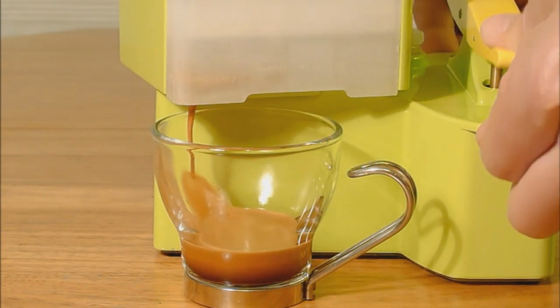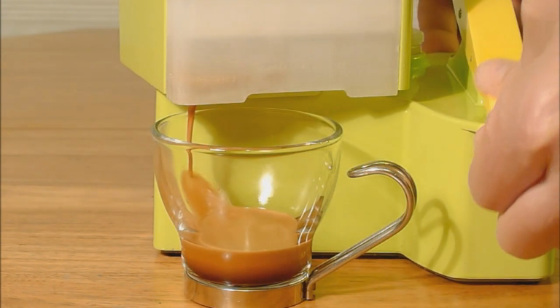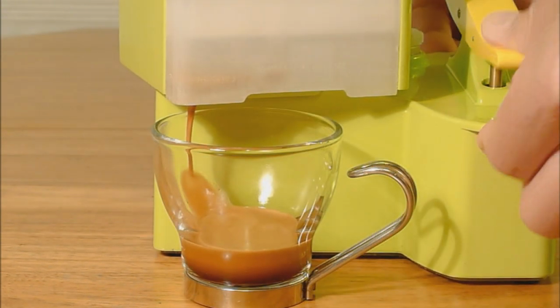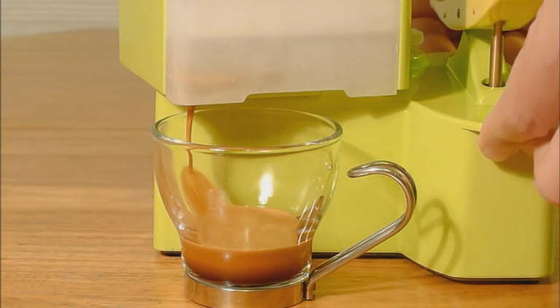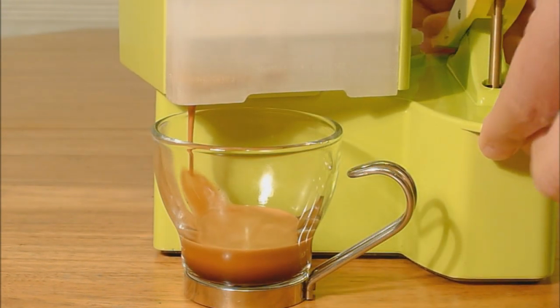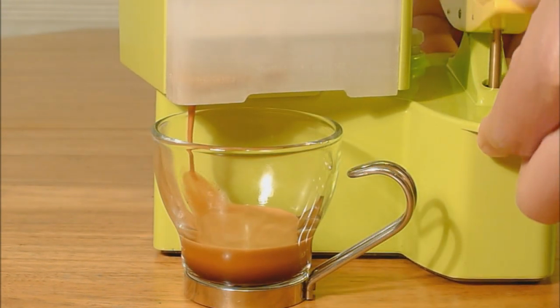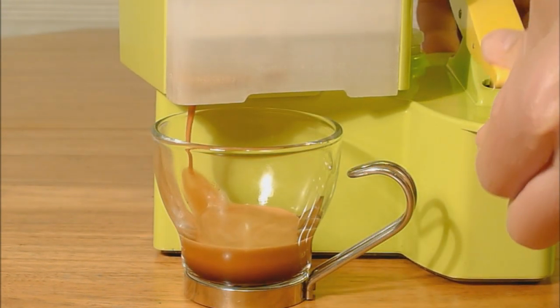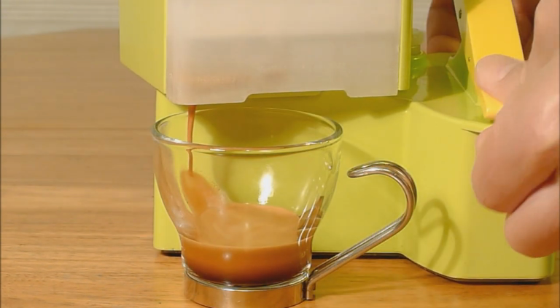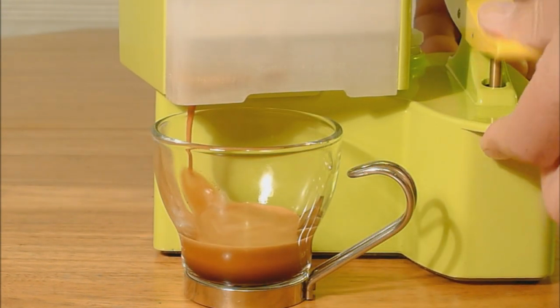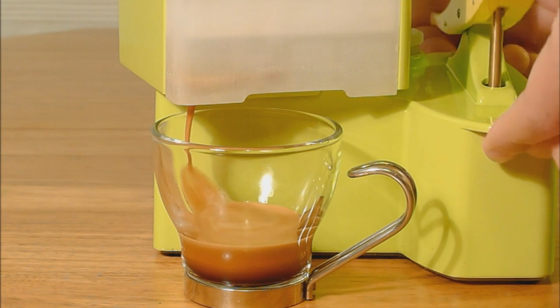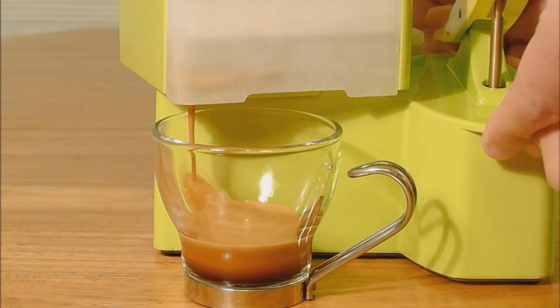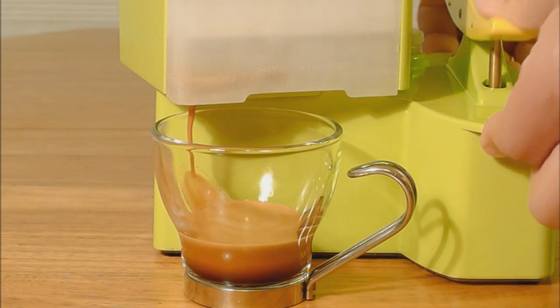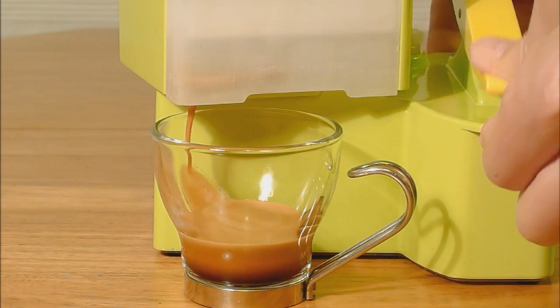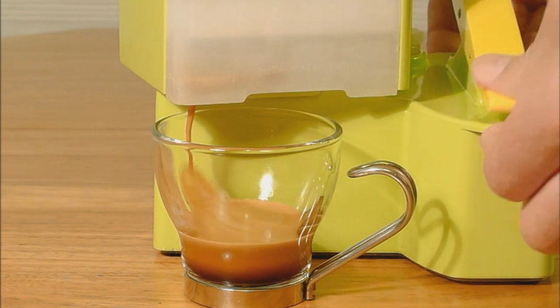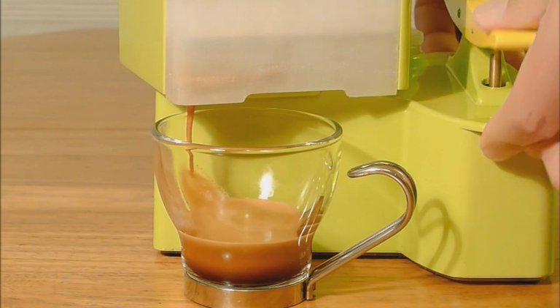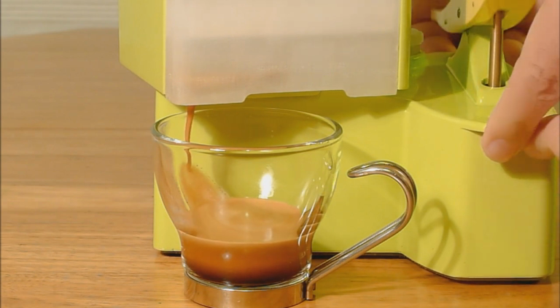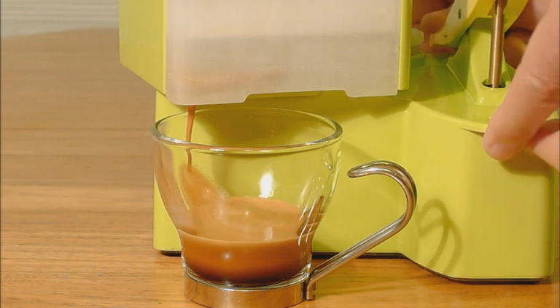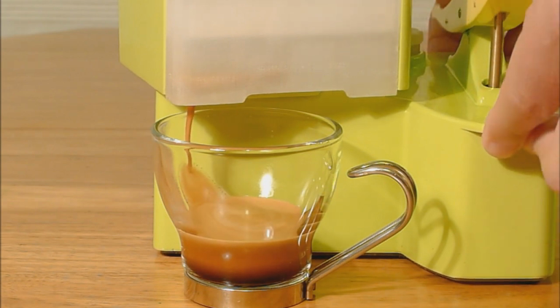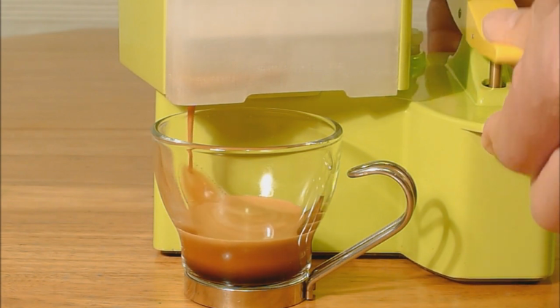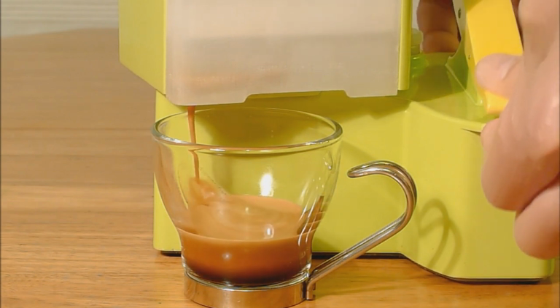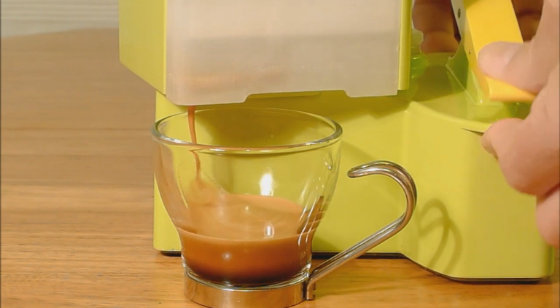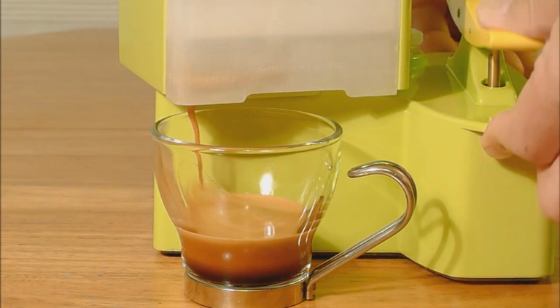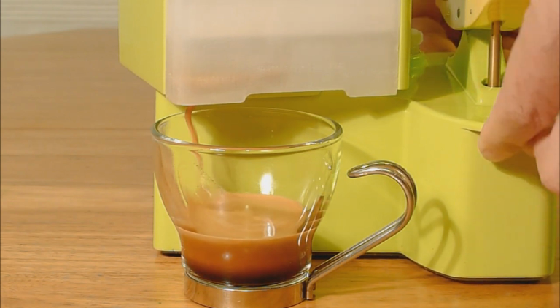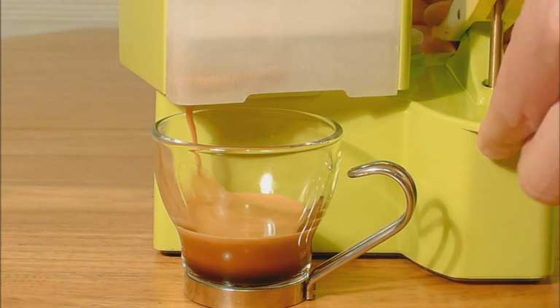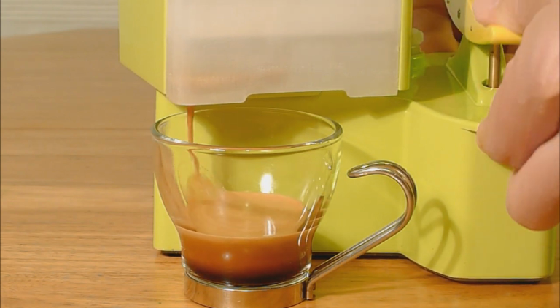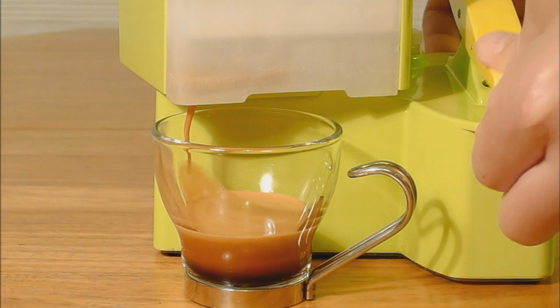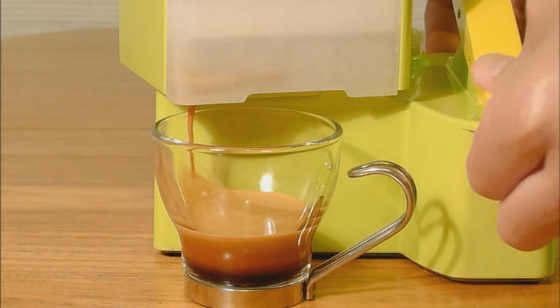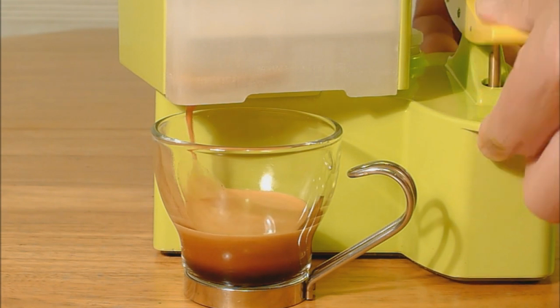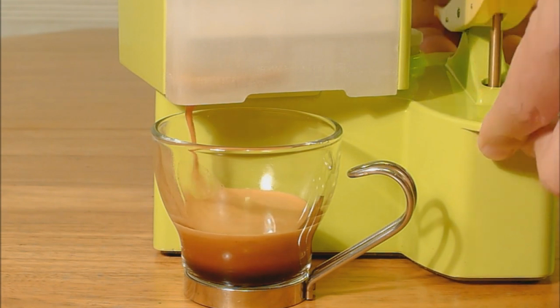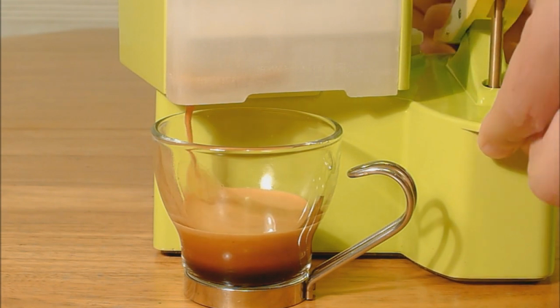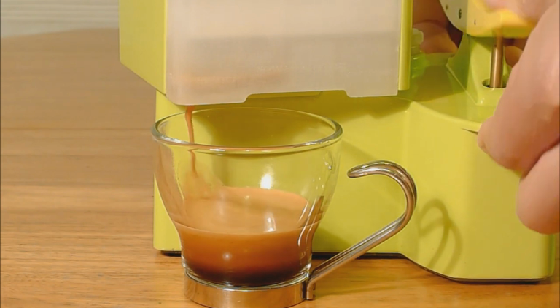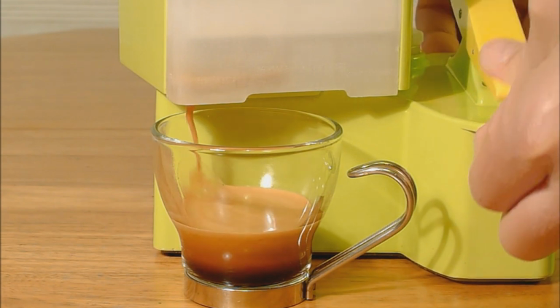When used without the true crema valve, the Nomad functions like any professional espresso machine, where the techniques of coffee grinding and tamping determine the quality of the result.